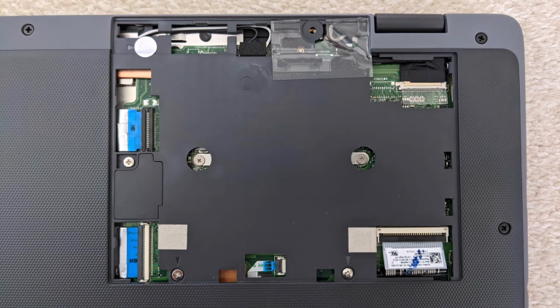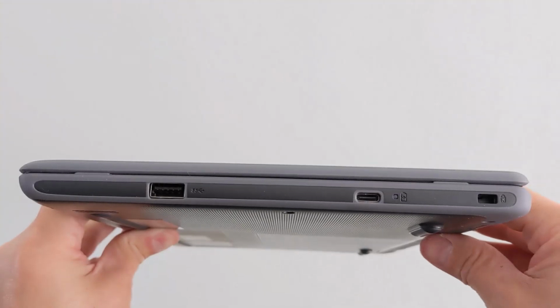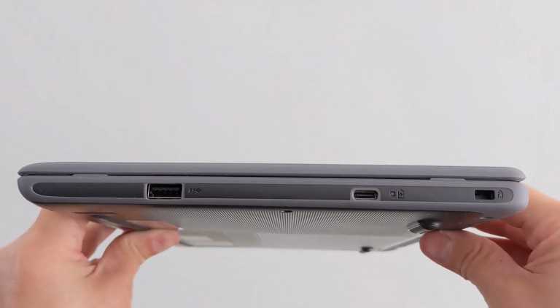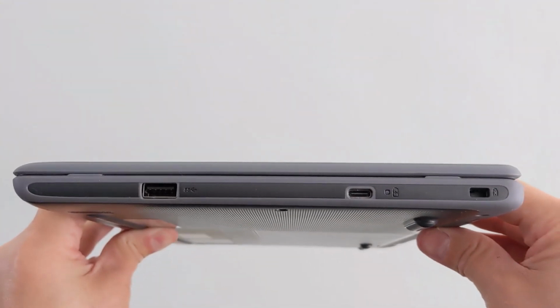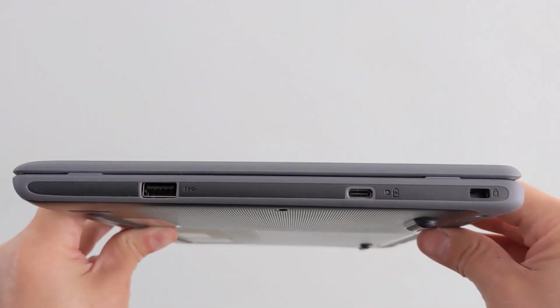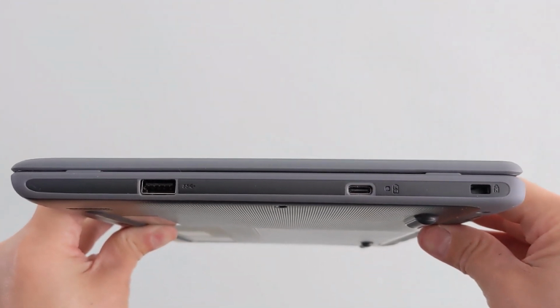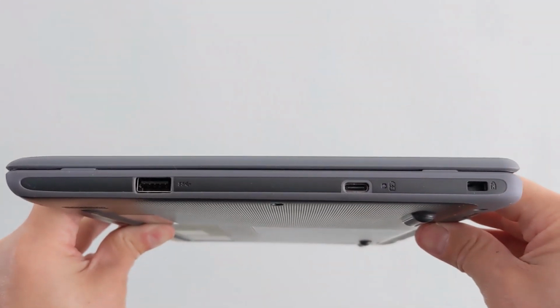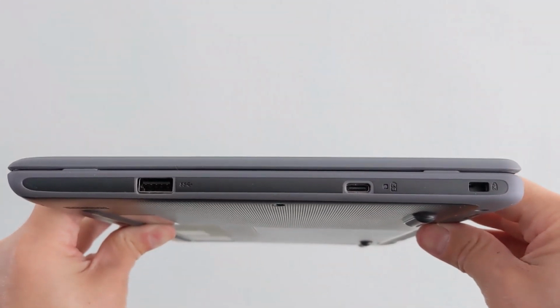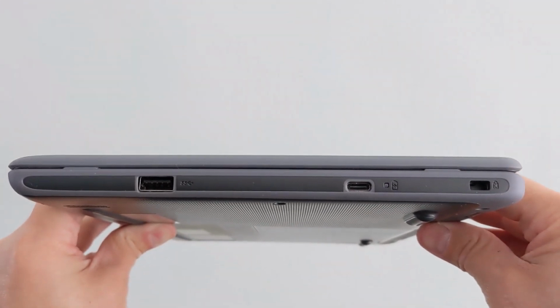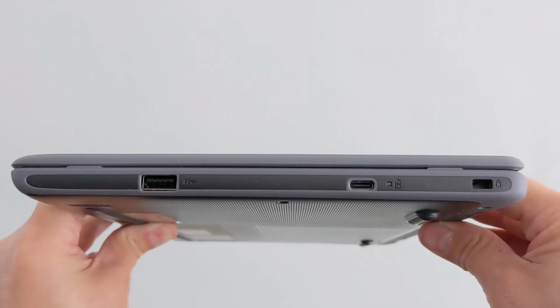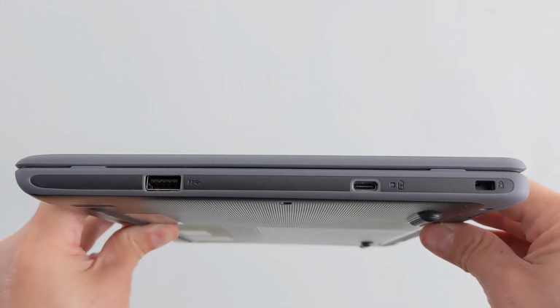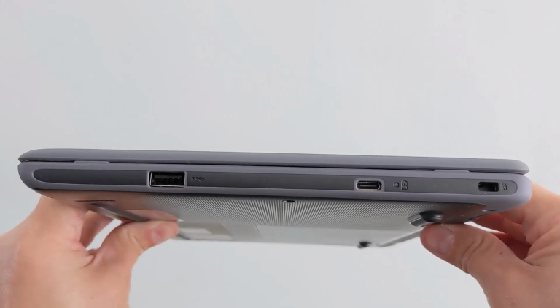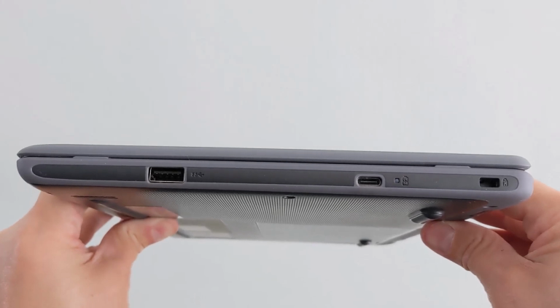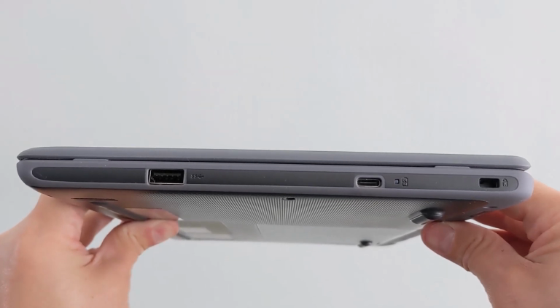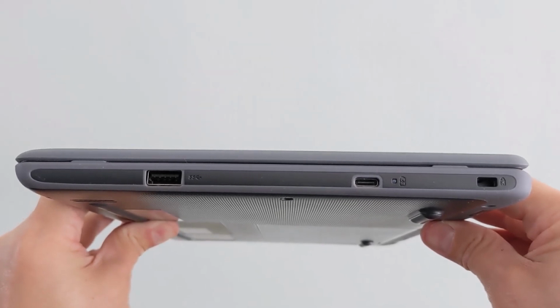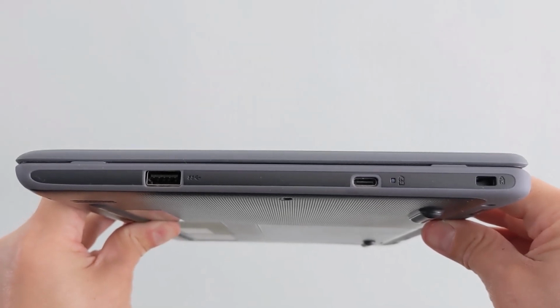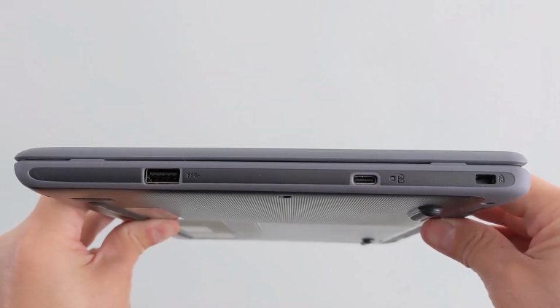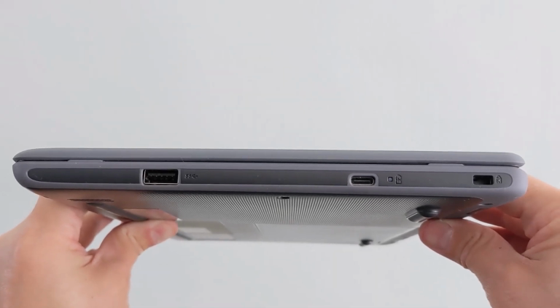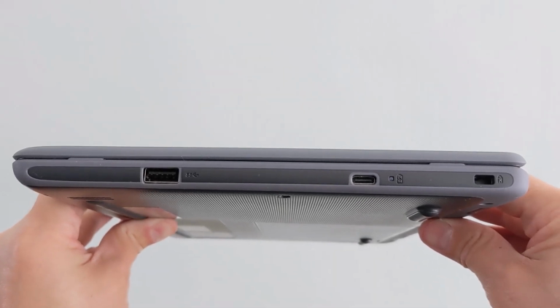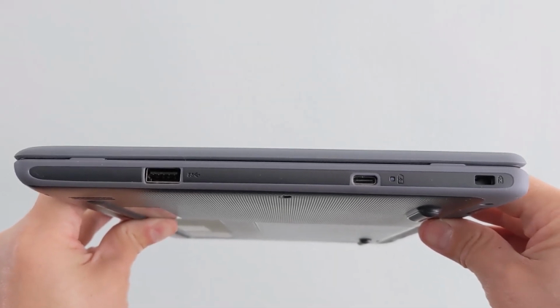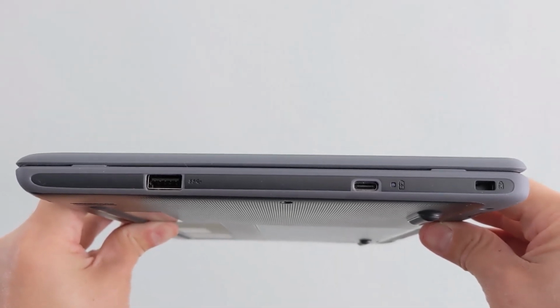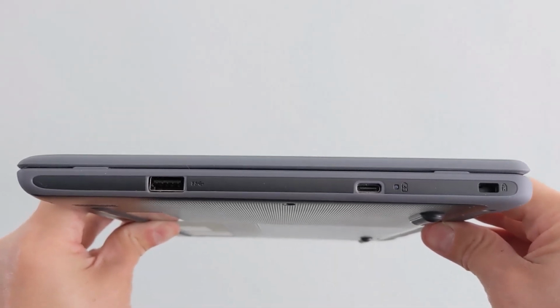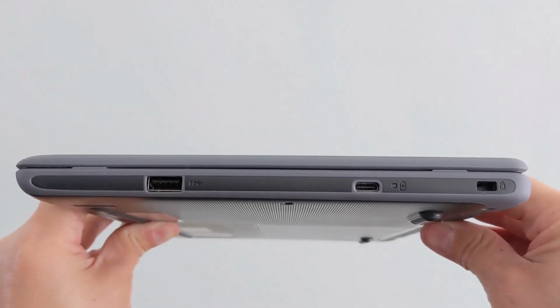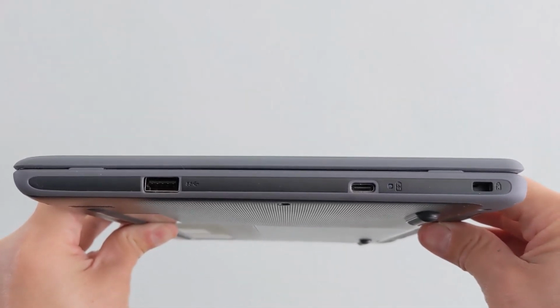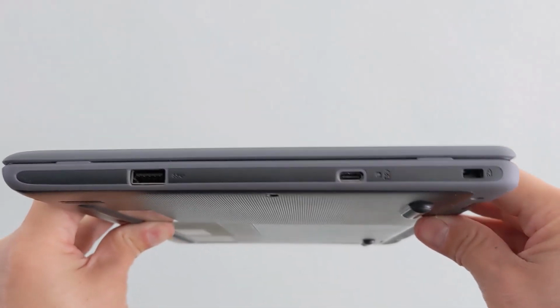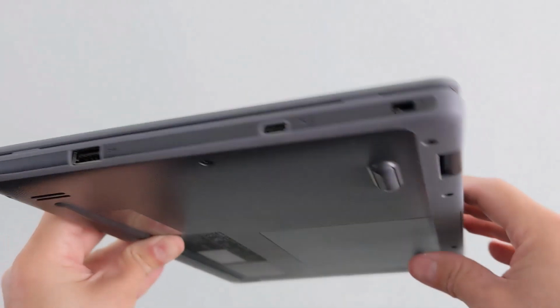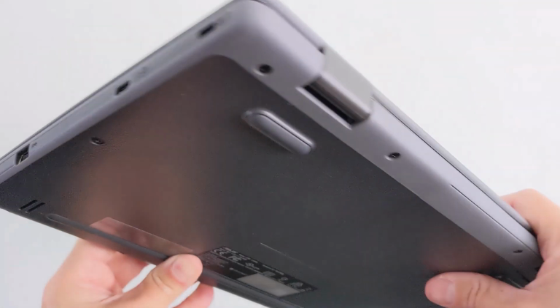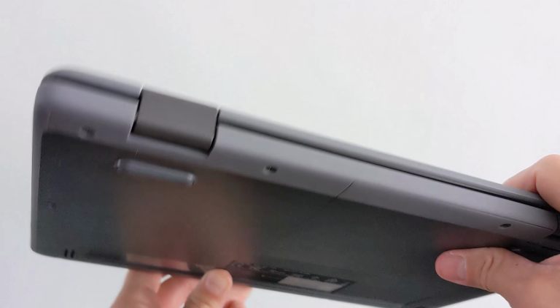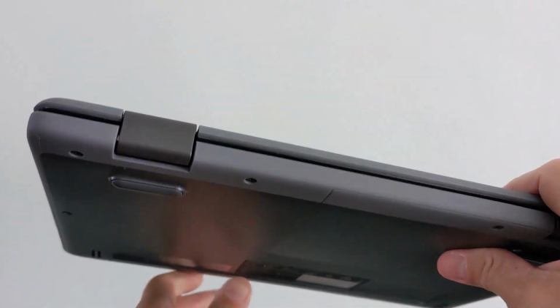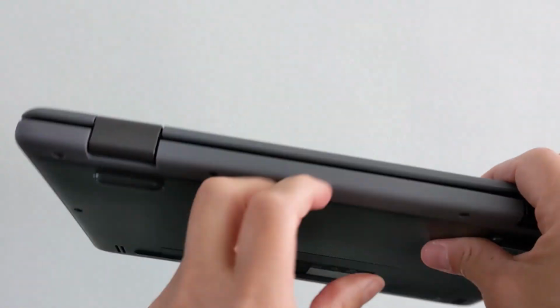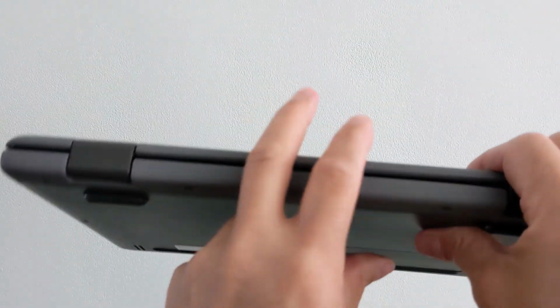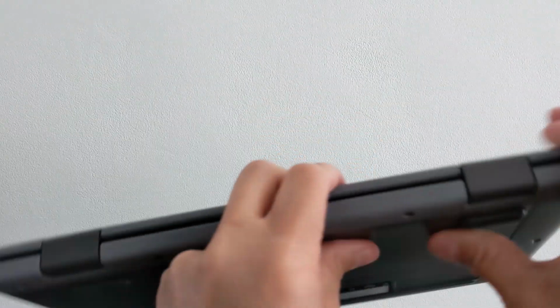On the right-hand side of the Chromebook you've got a full-size USB-A port, a USB-C port for power, data and display out, and a Kensington lock port.